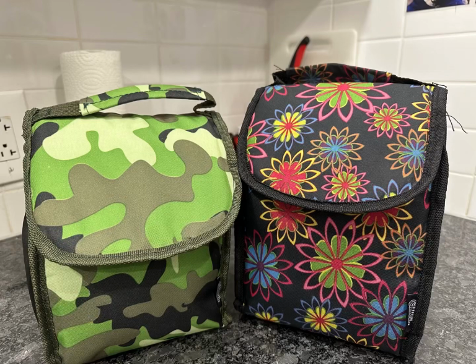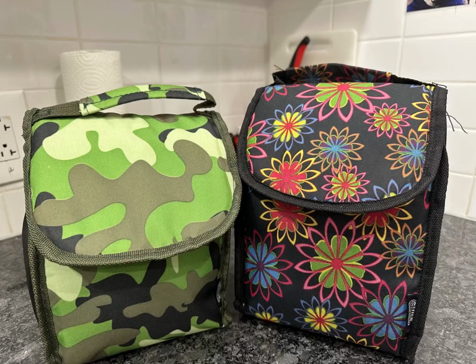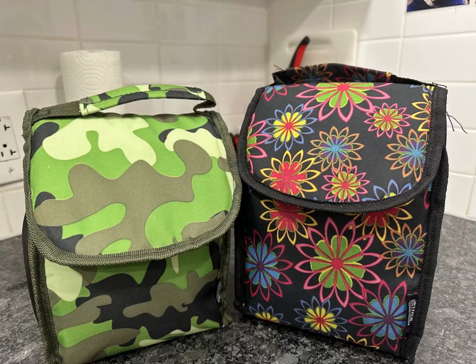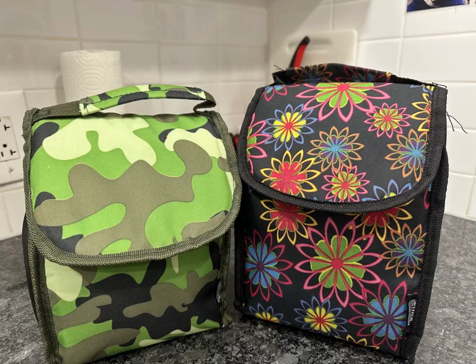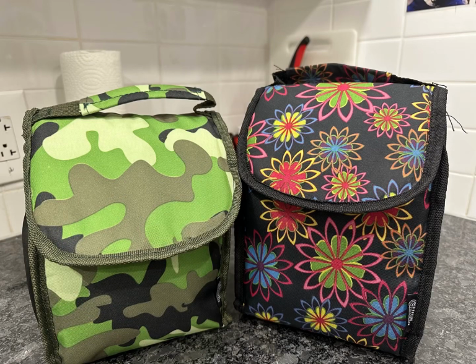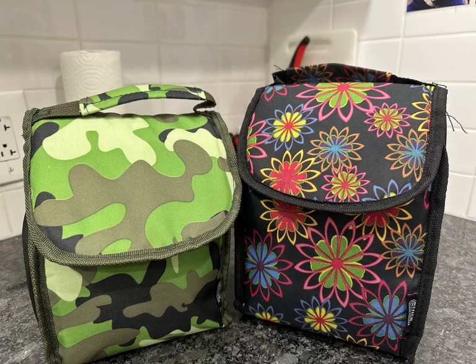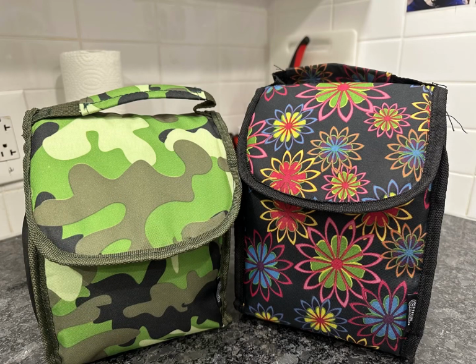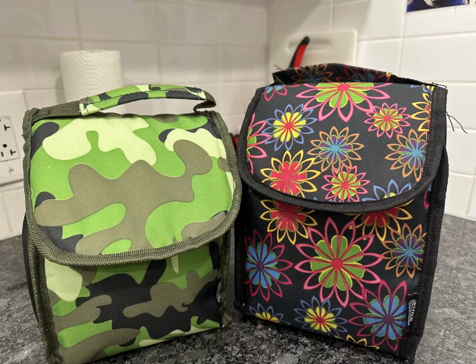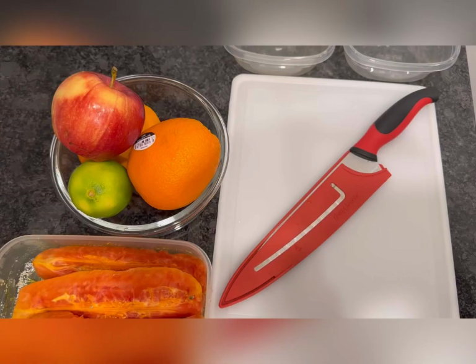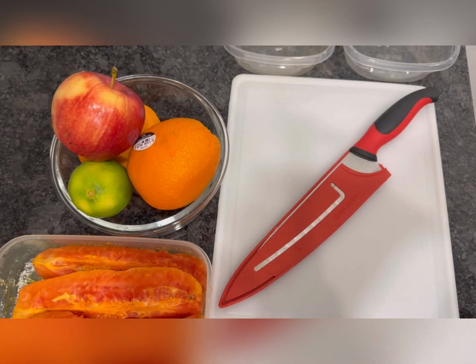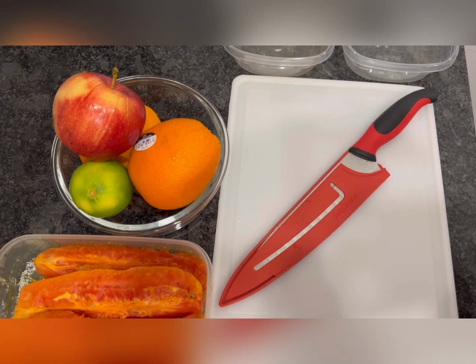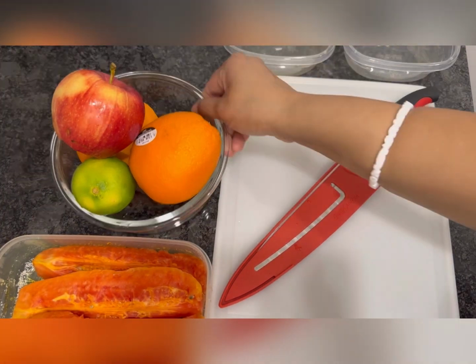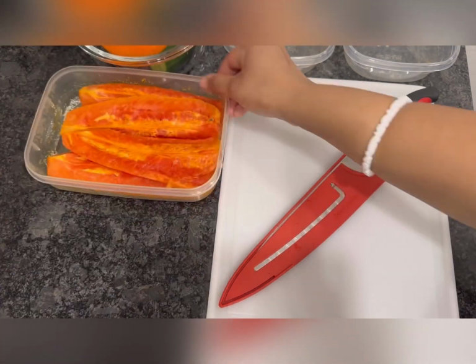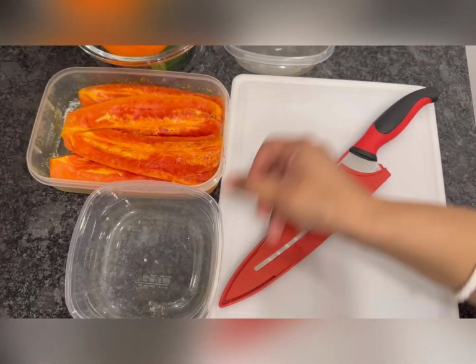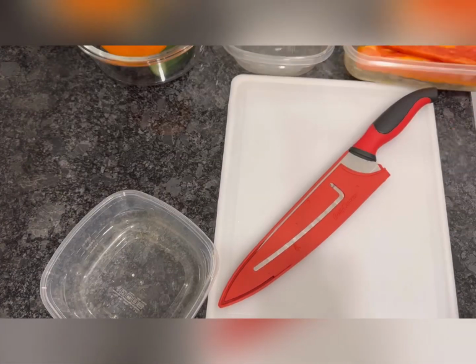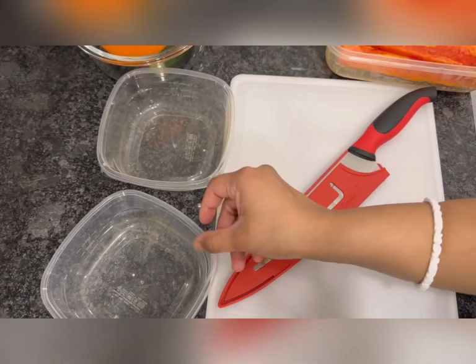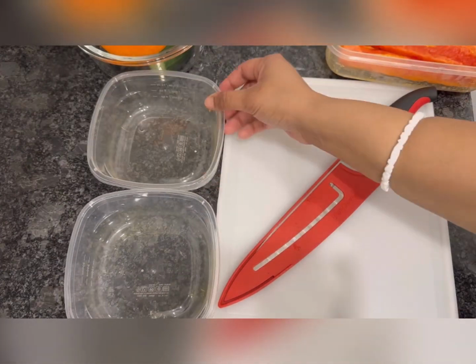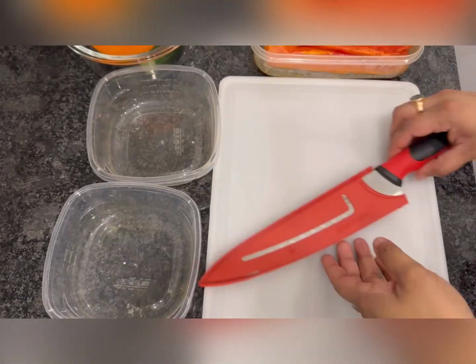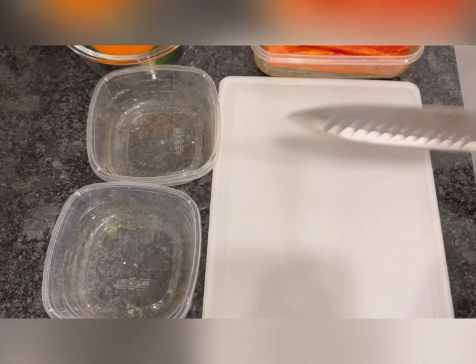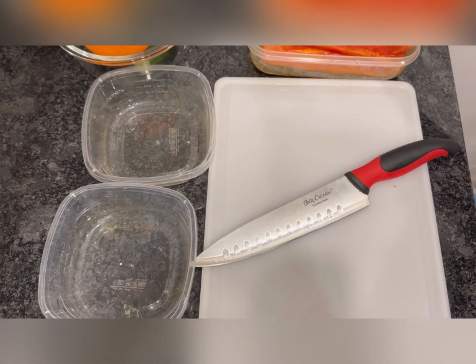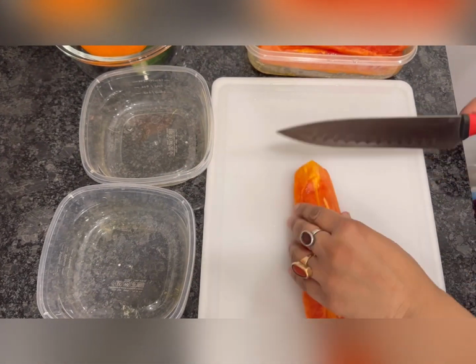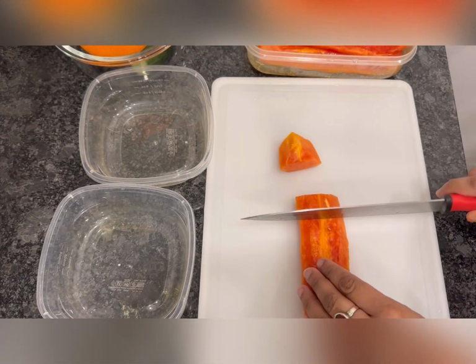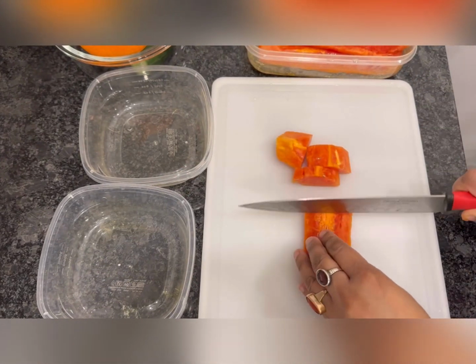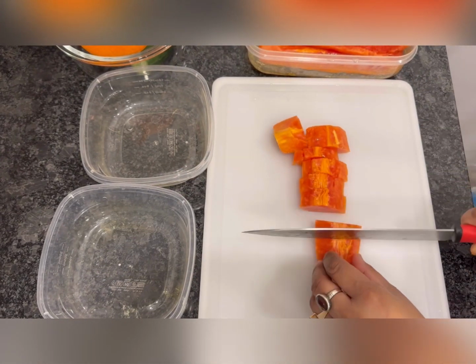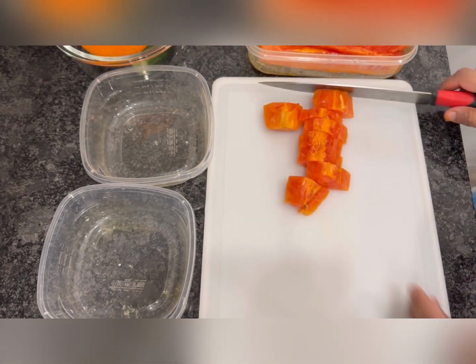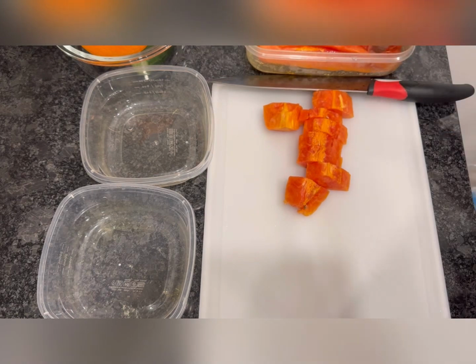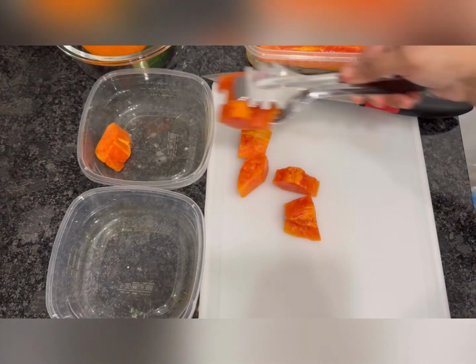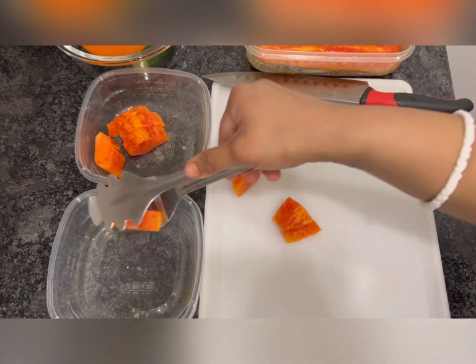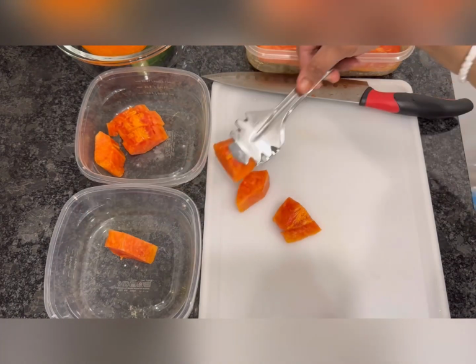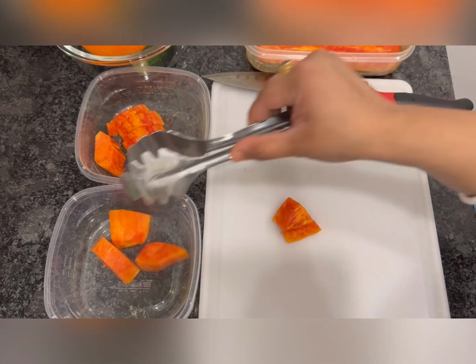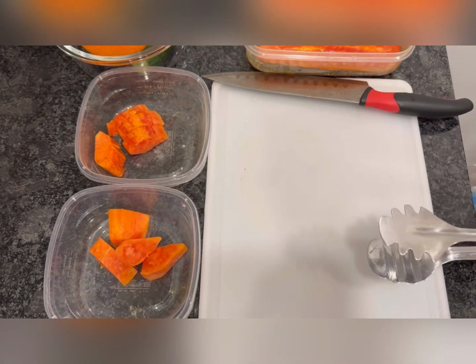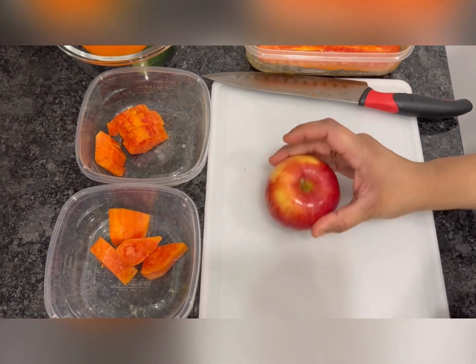Hello guys, welcome to my mini vlog. Let's prepare lunch meal boxes together. Here I'm making lunch meal boxes for me and my husband for the next early morning. I cut the fruits for our mini breaks.